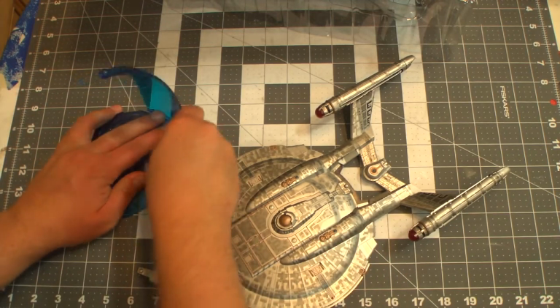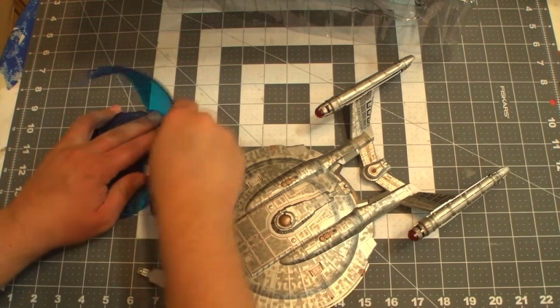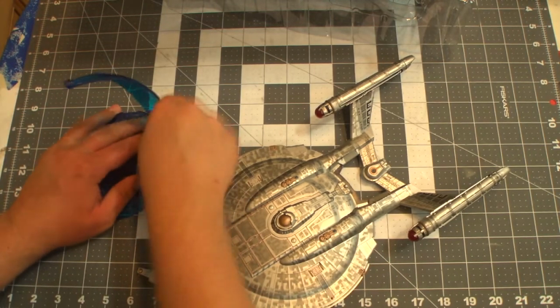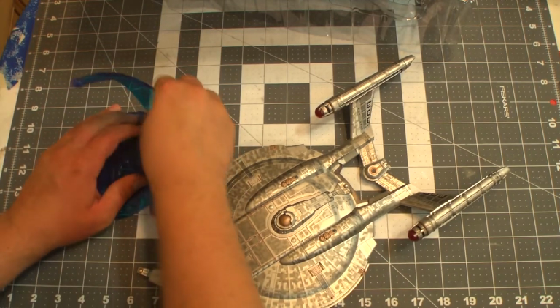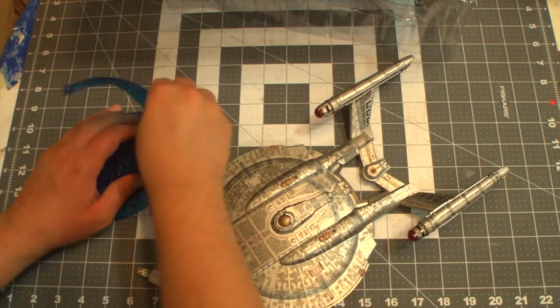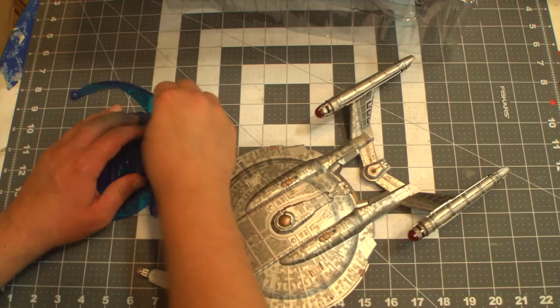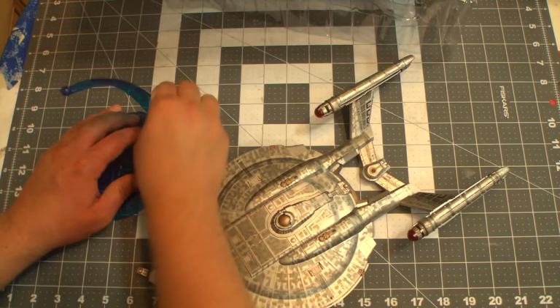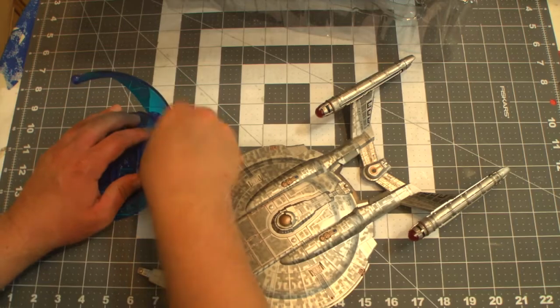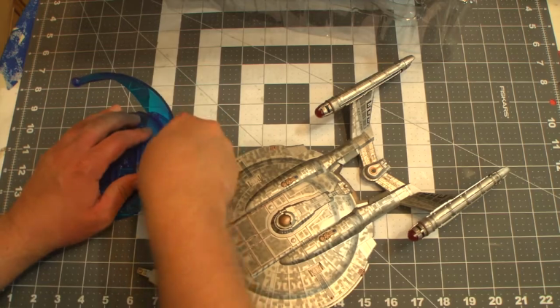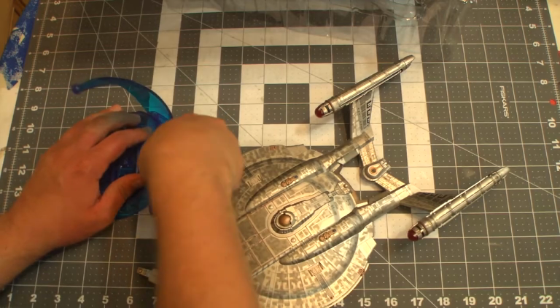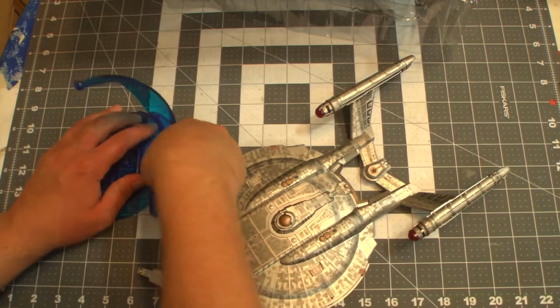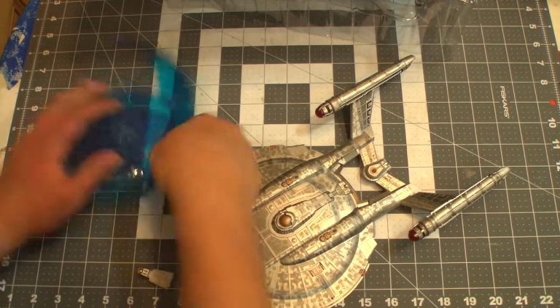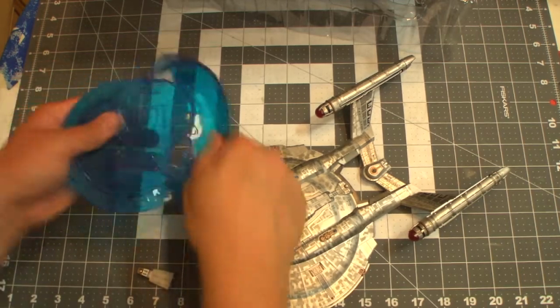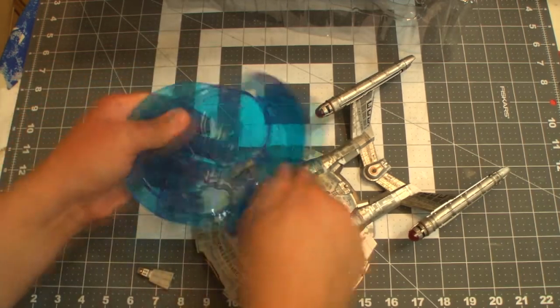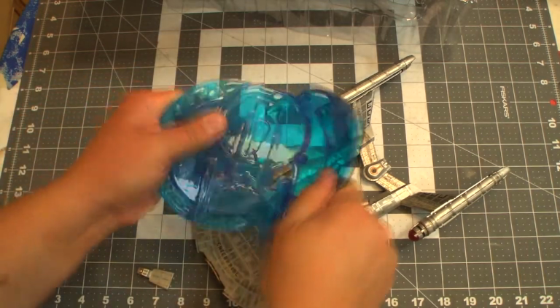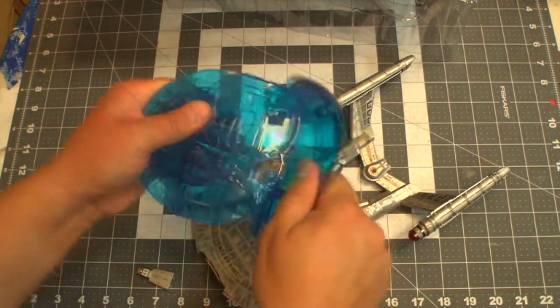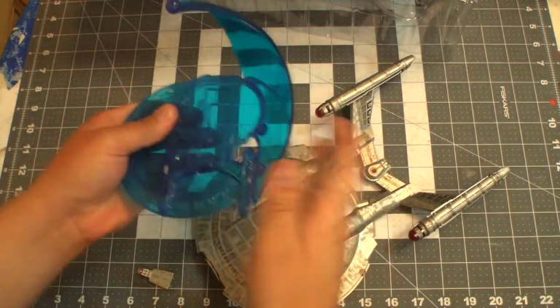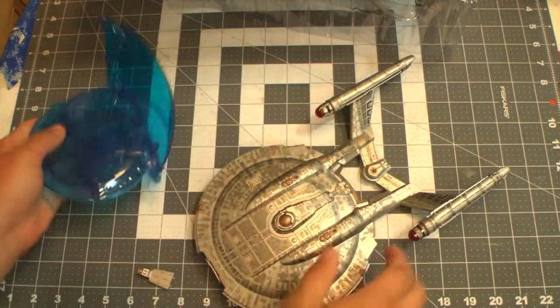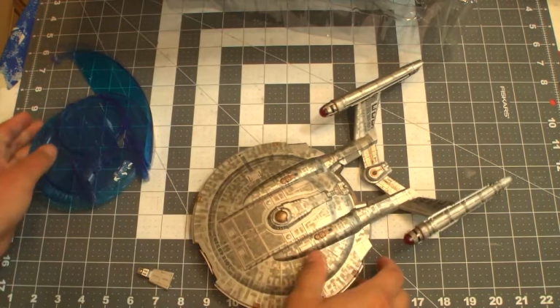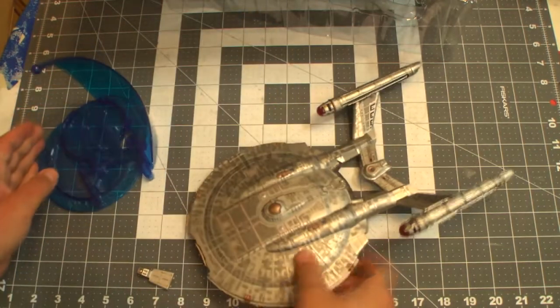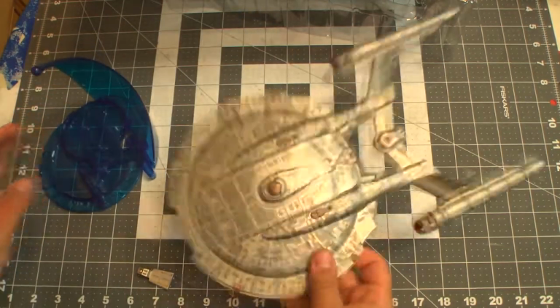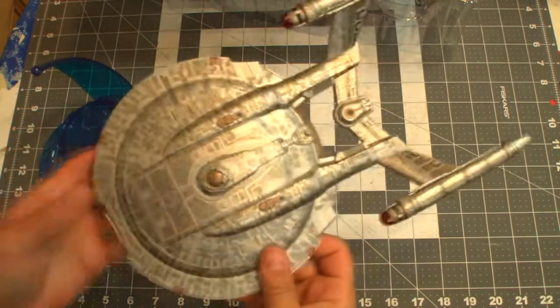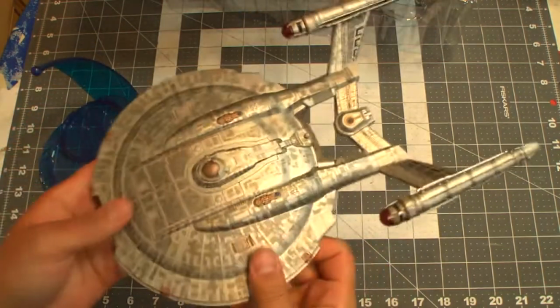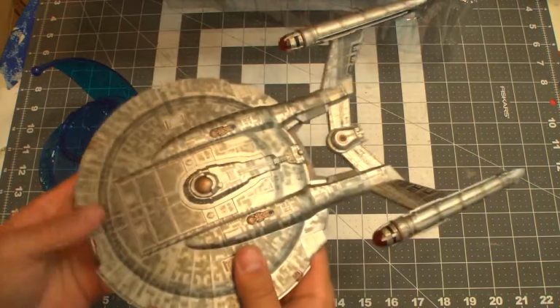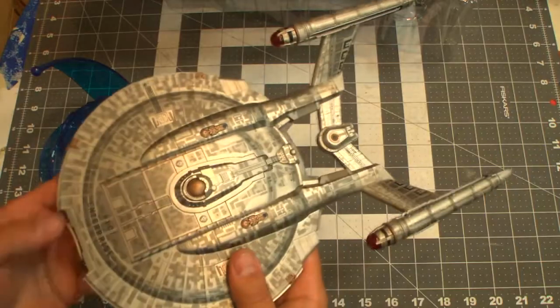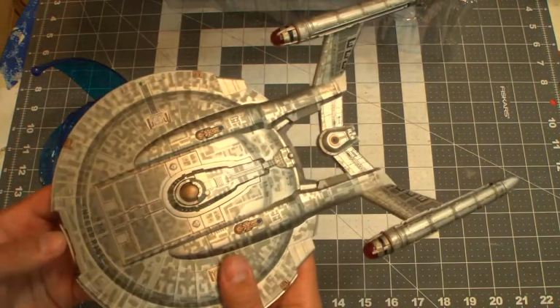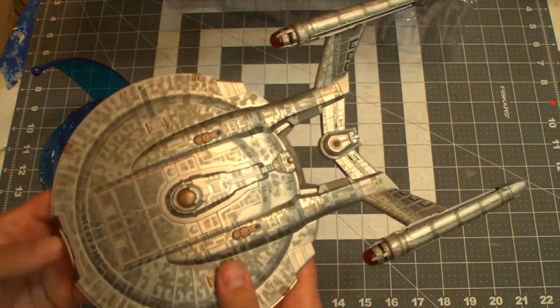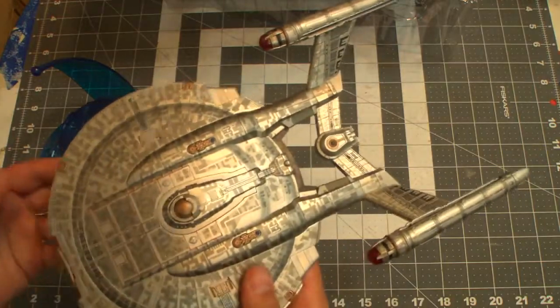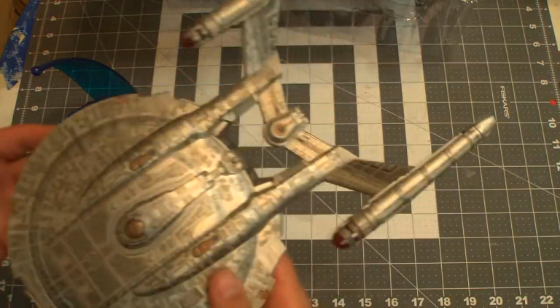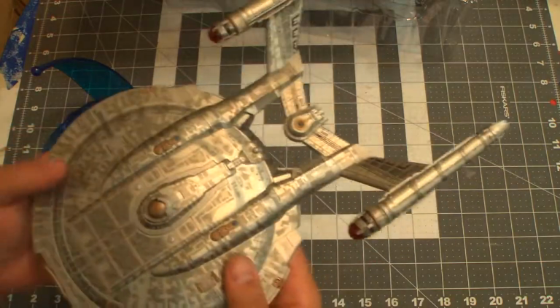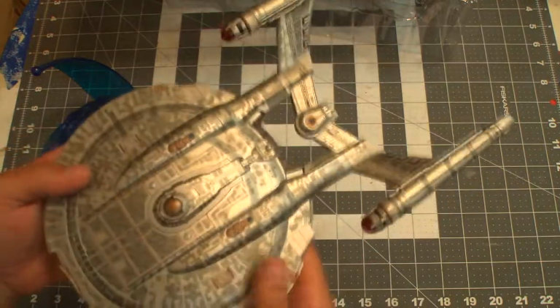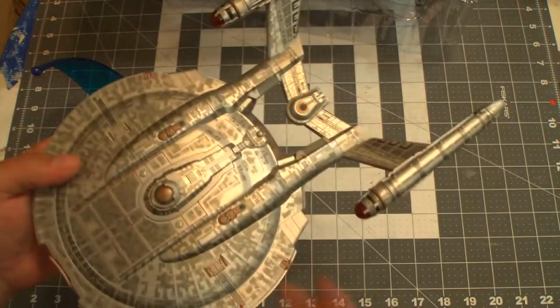The stand feels a little more robust than the original one. We'll compare that to the original, but let's go ahead and check out some of the features.